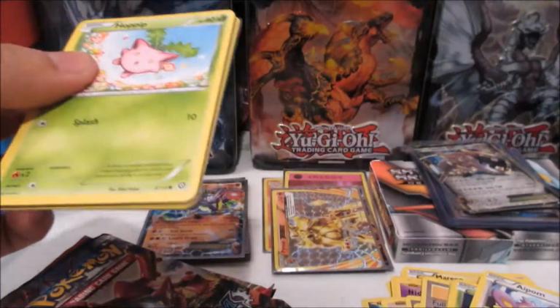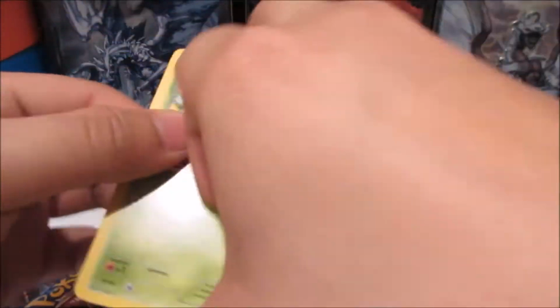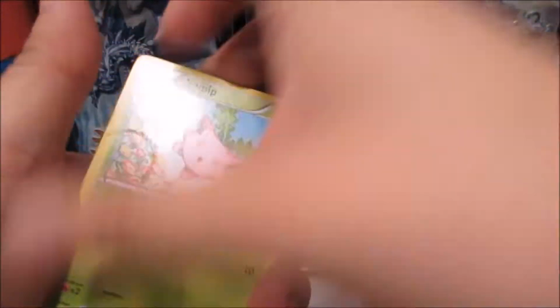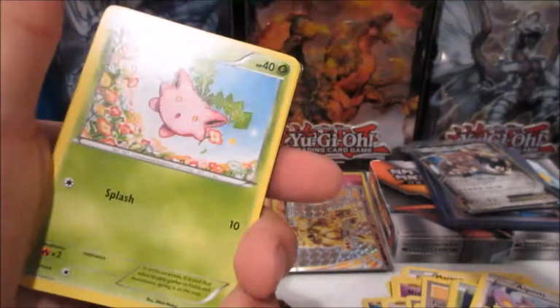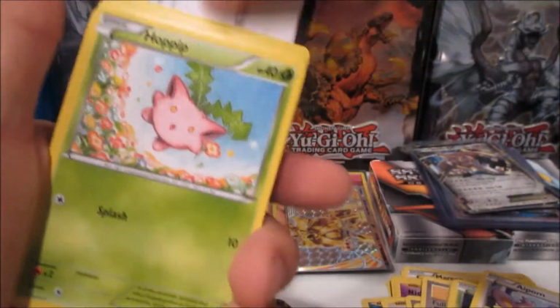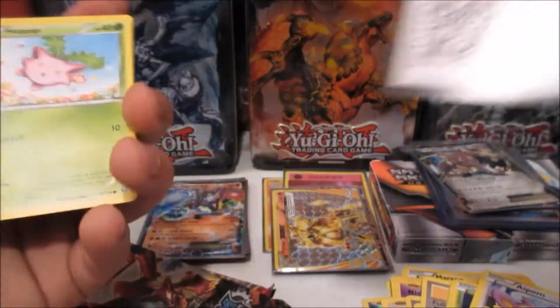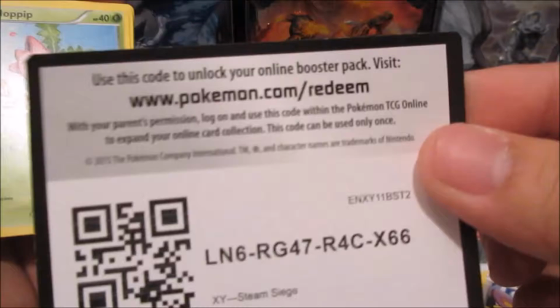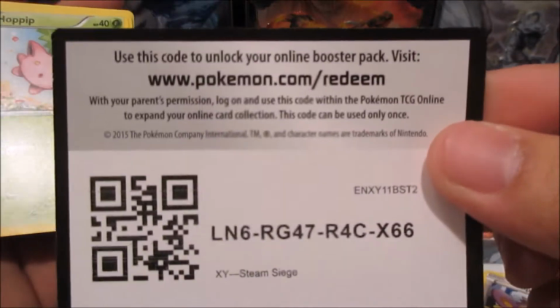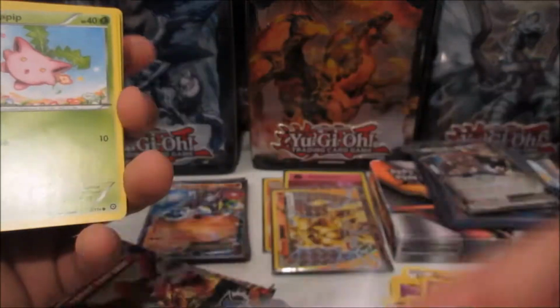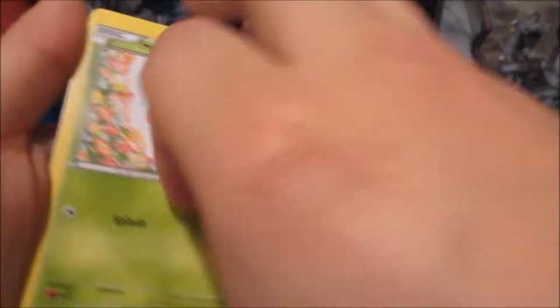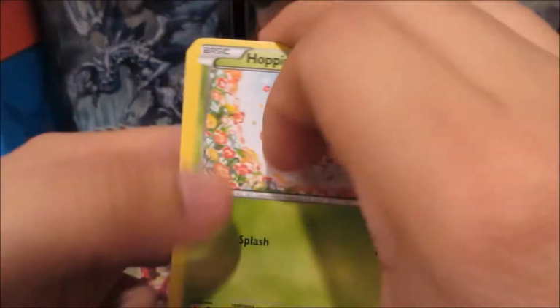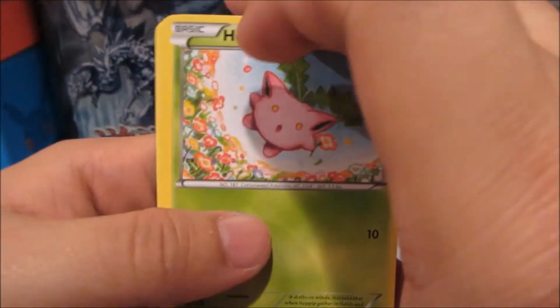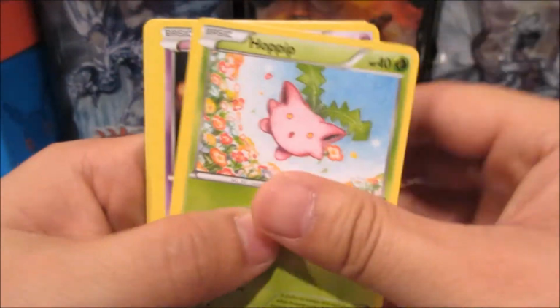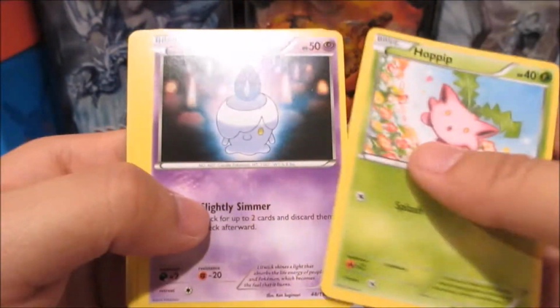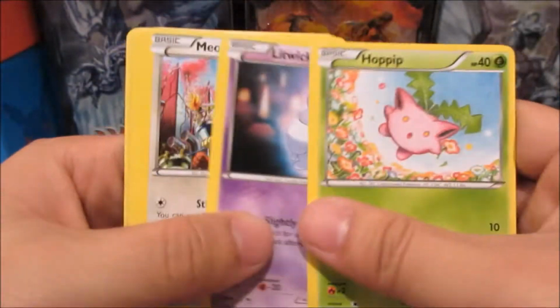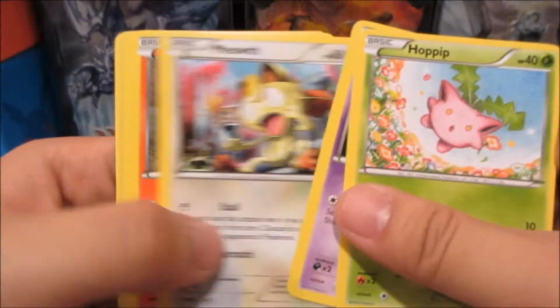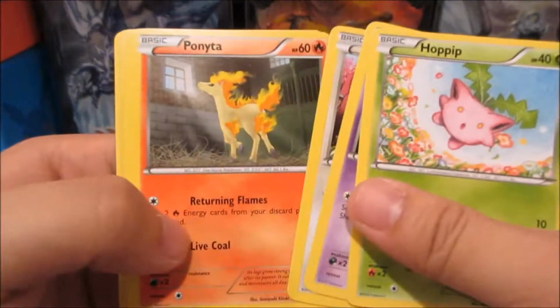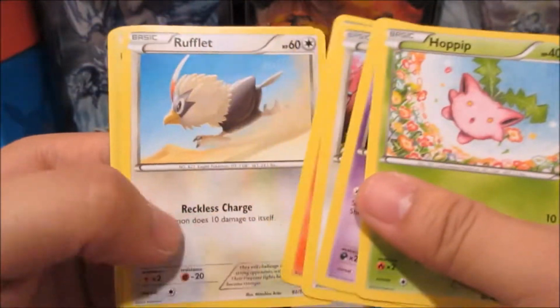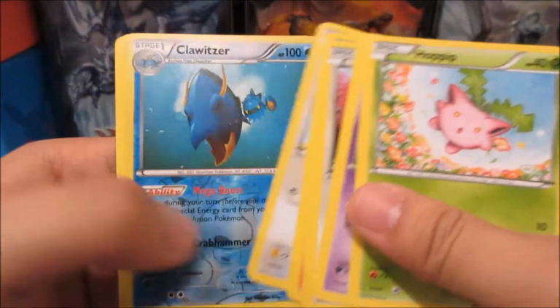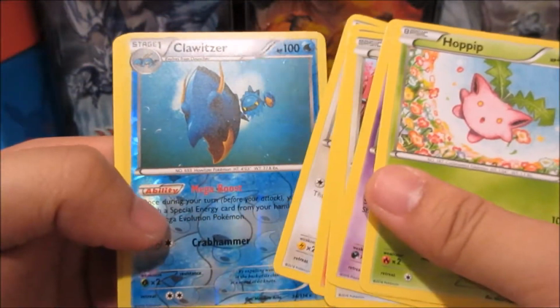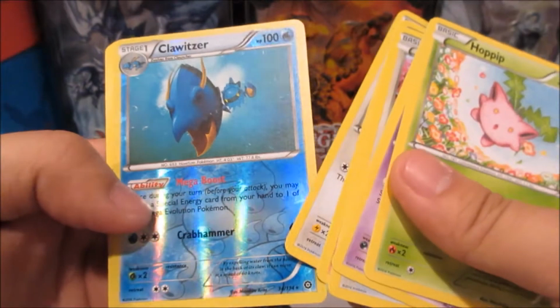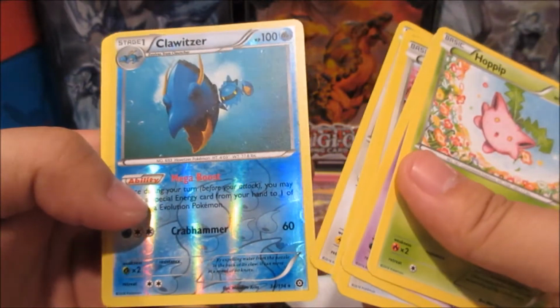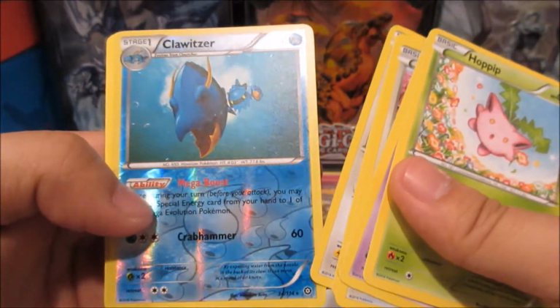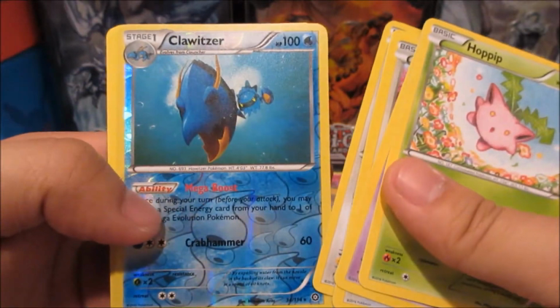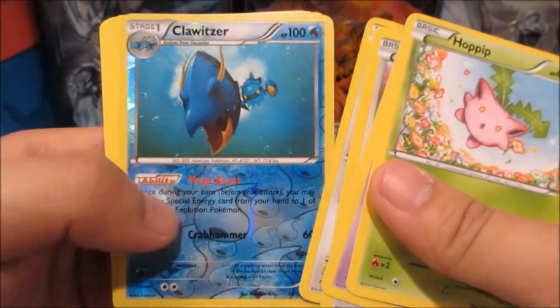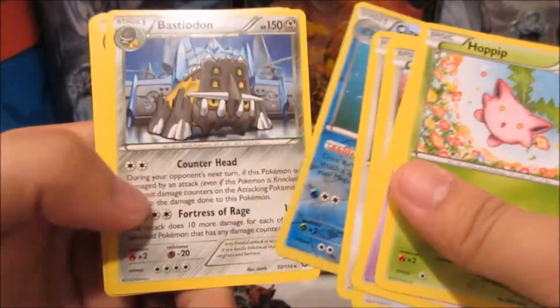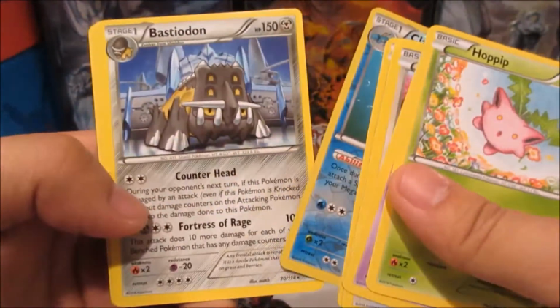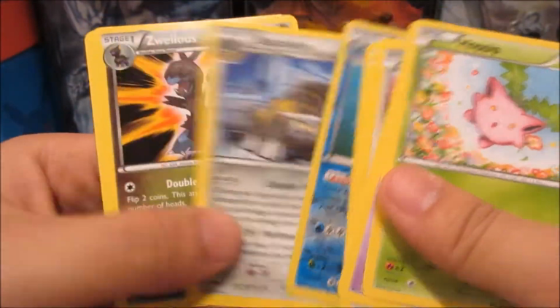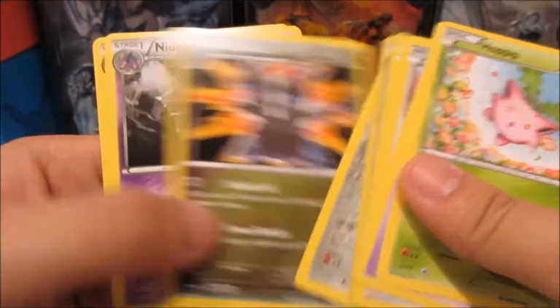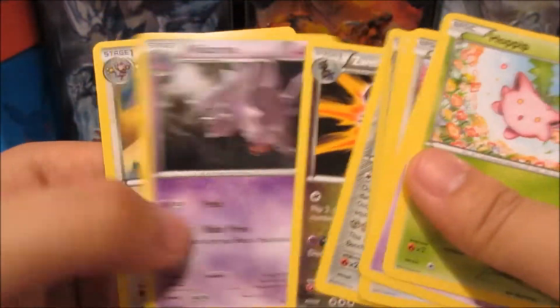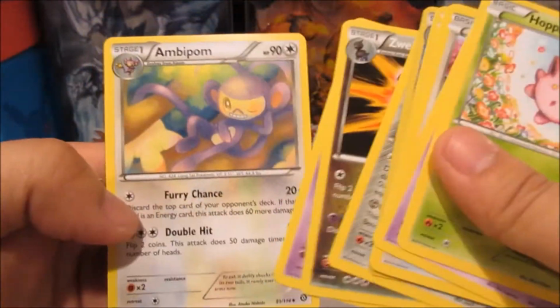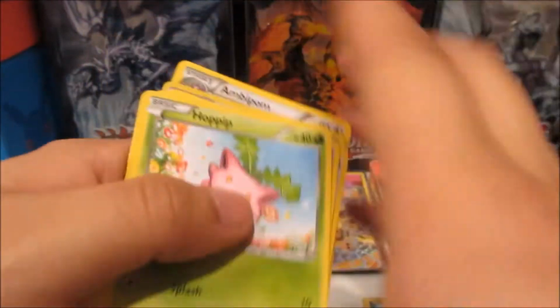One Mega full art — you guys can have this code. Mega full art Break! We got a reverse rare Klauncher and Bastiodon non-holo rare.